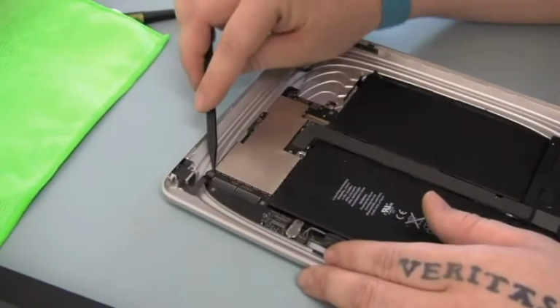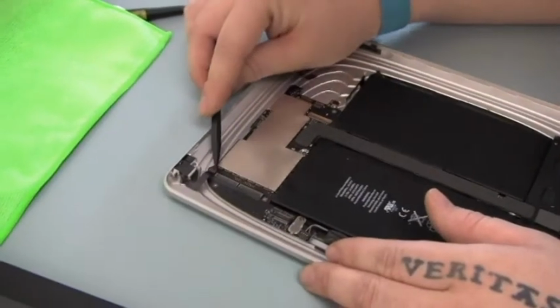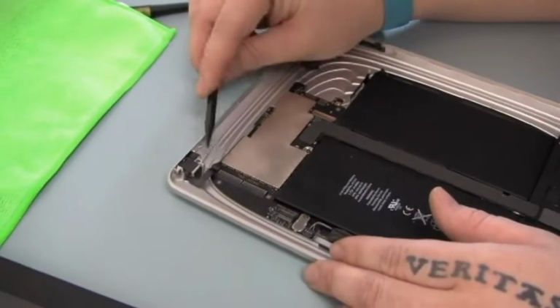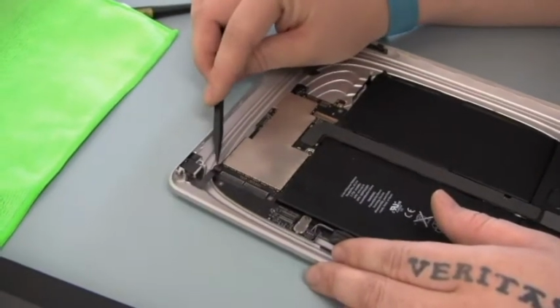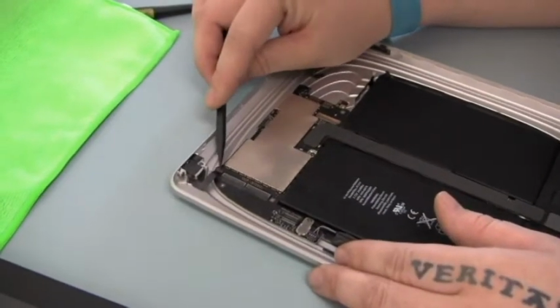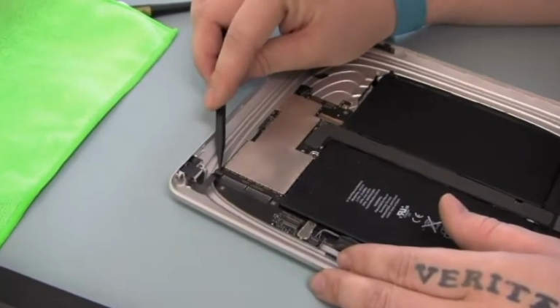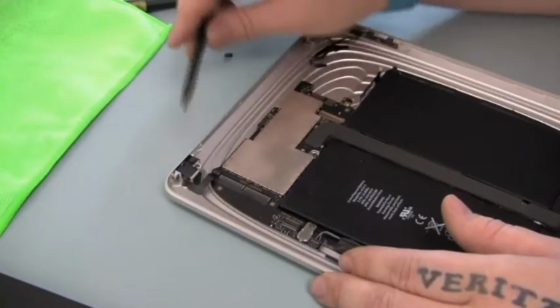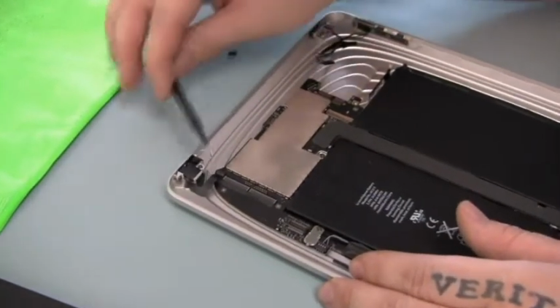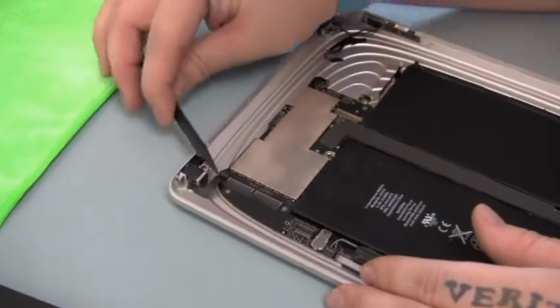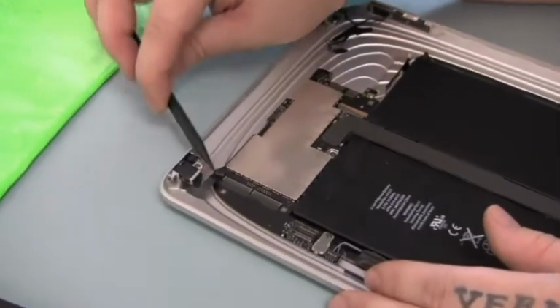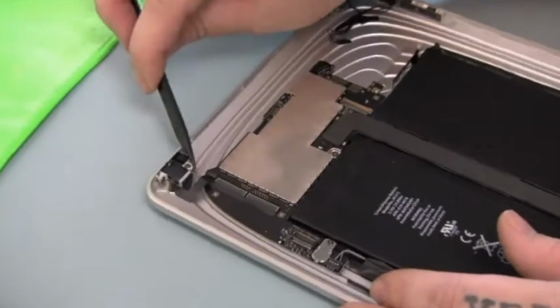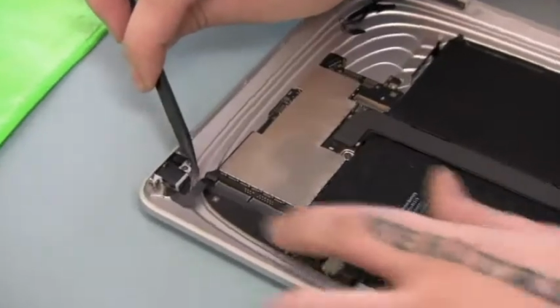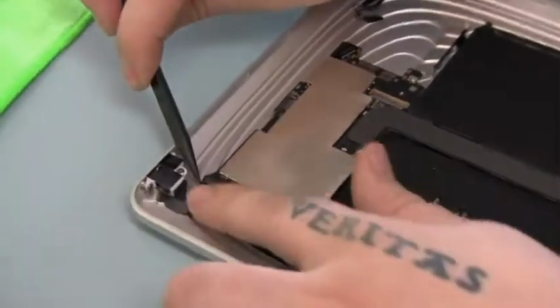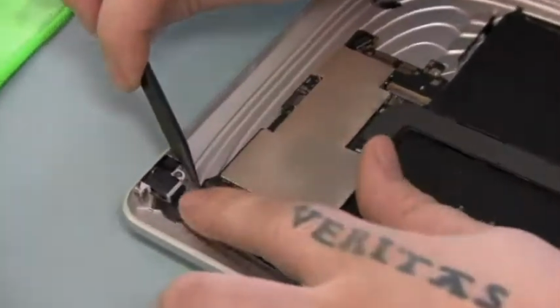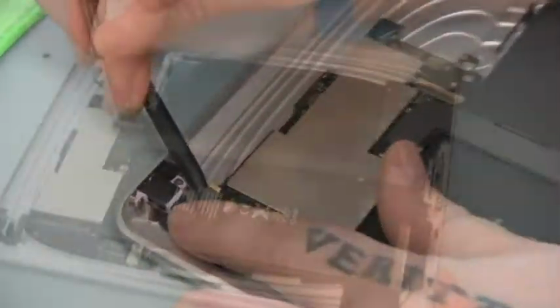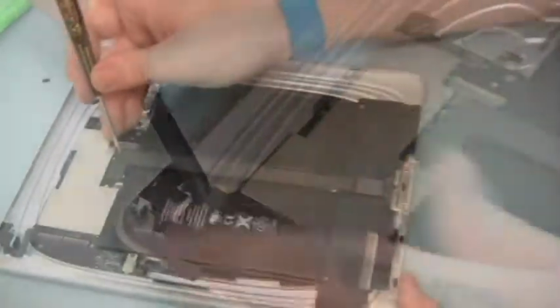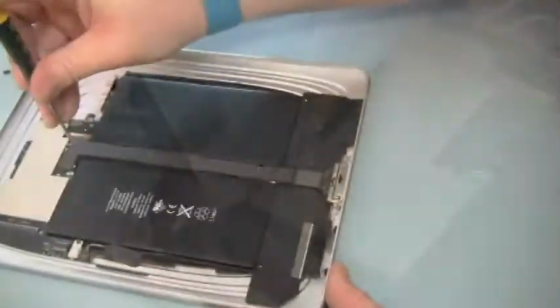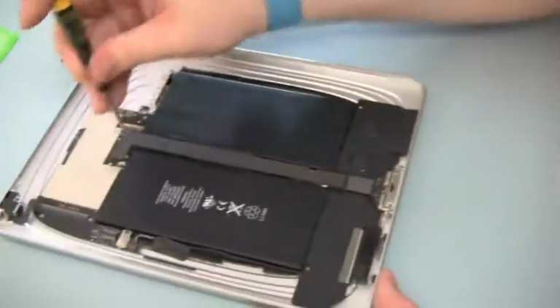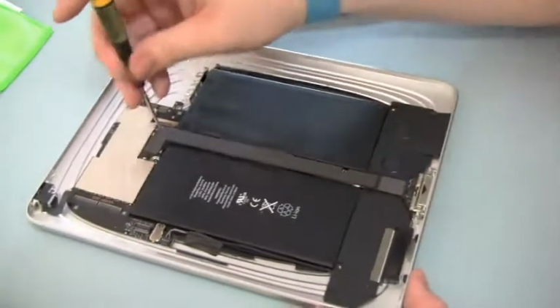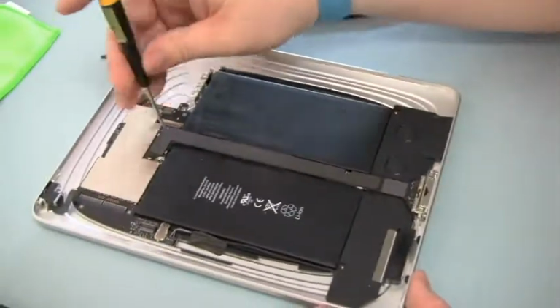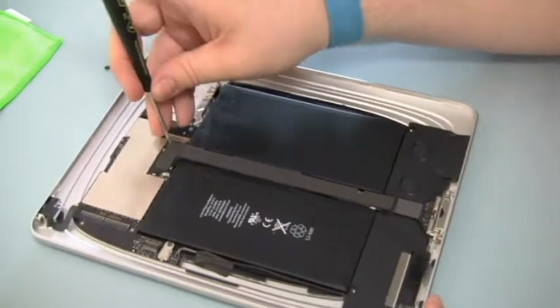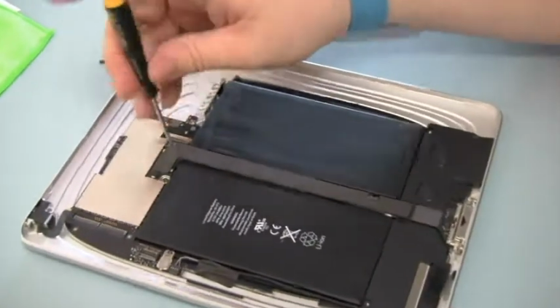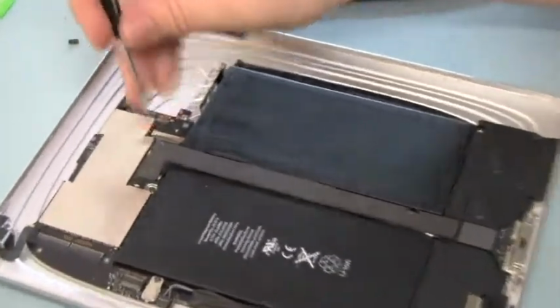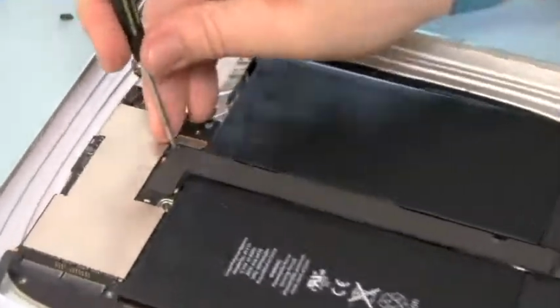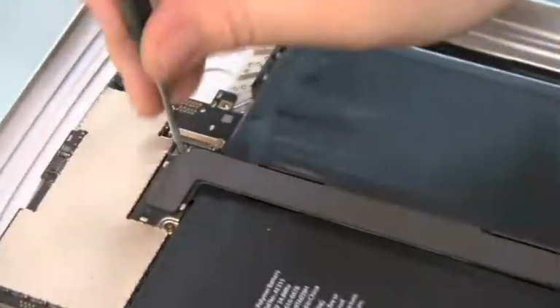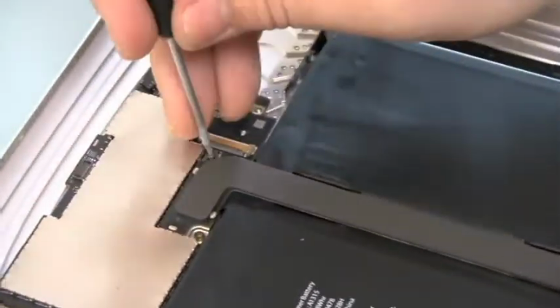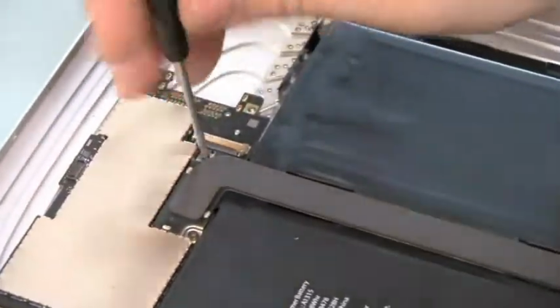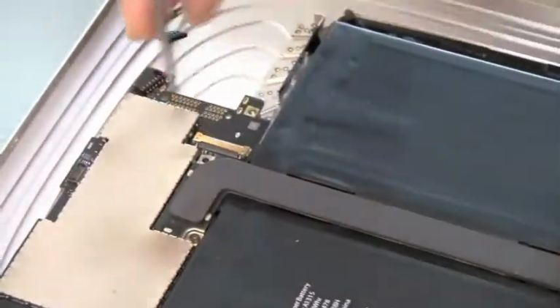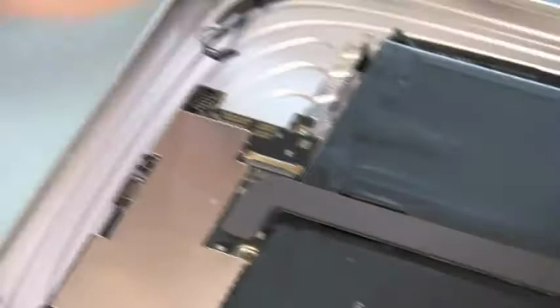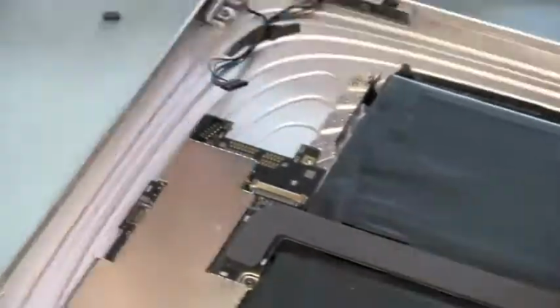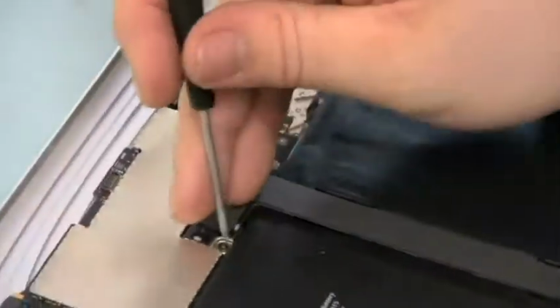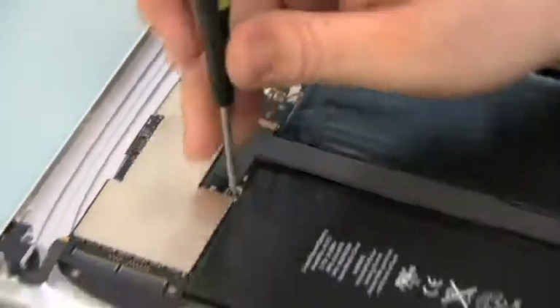The headphone jack ribbon can be next. The charging port can be removed next — a few screws hold it in place.